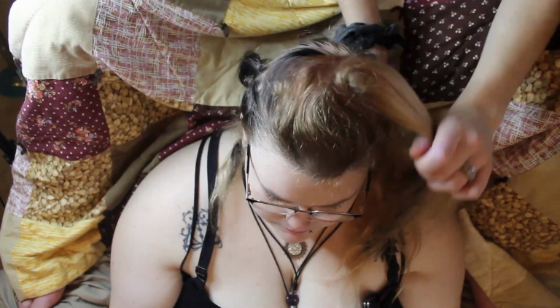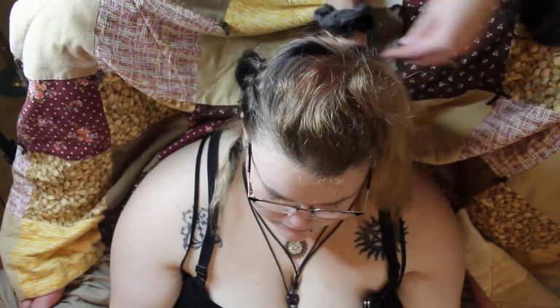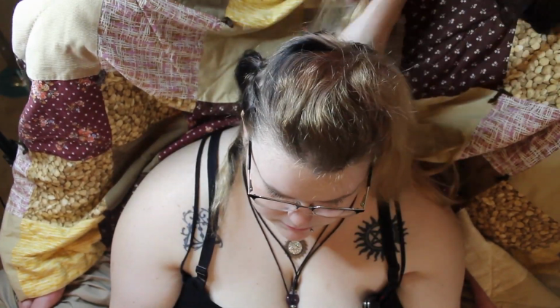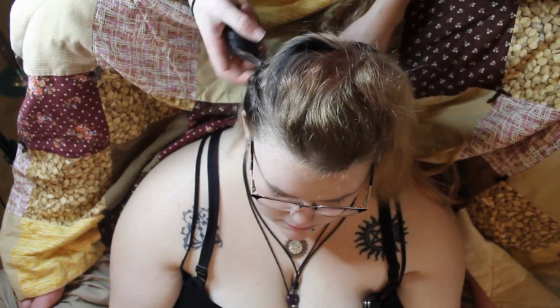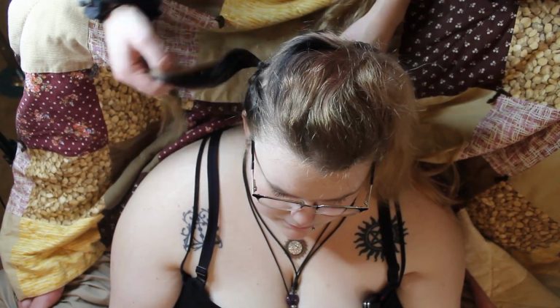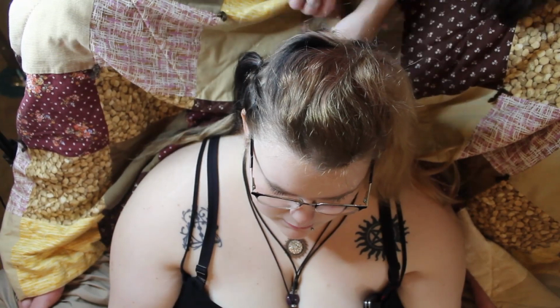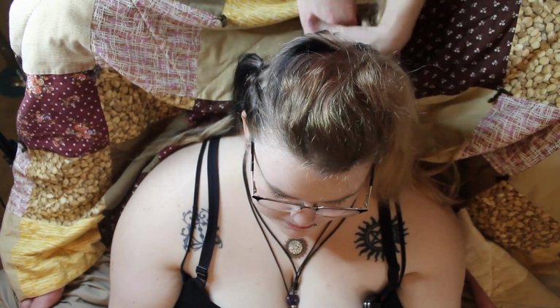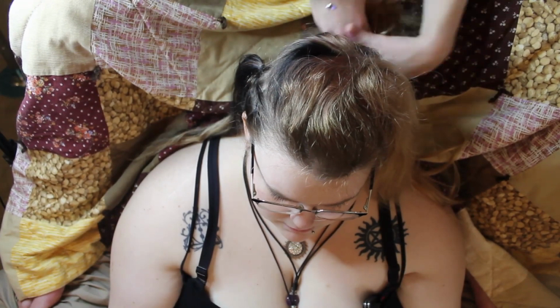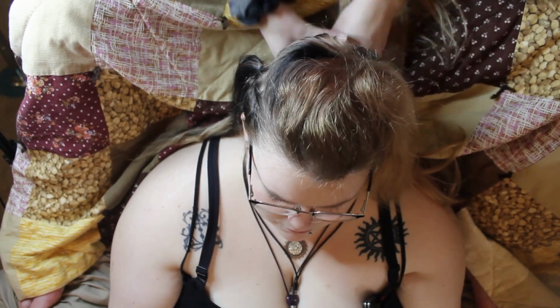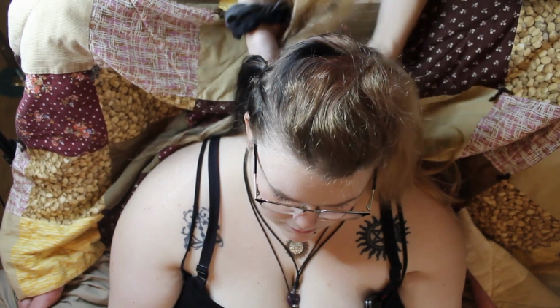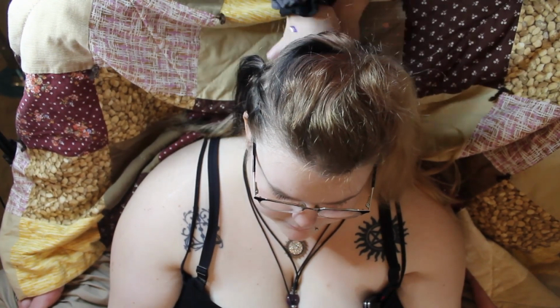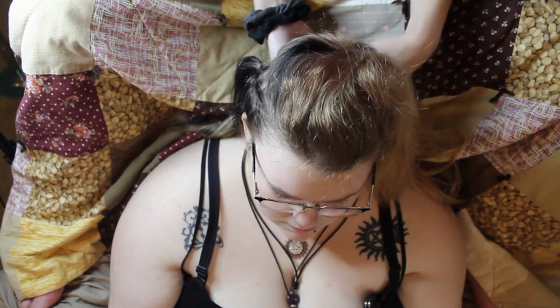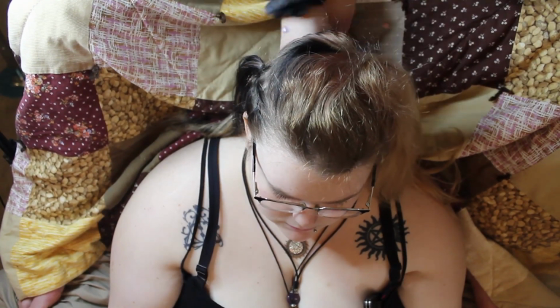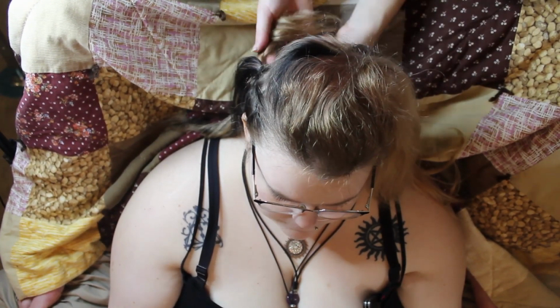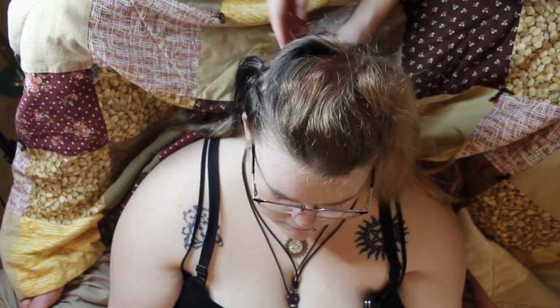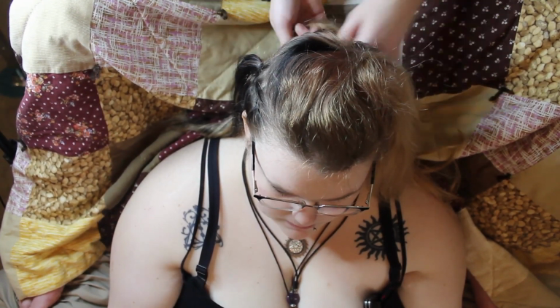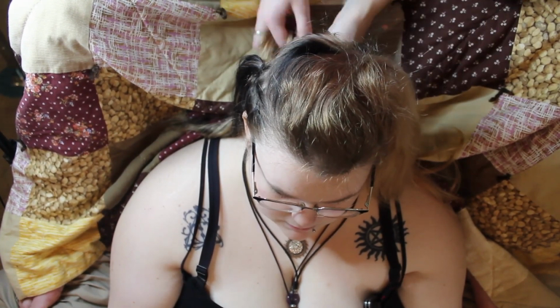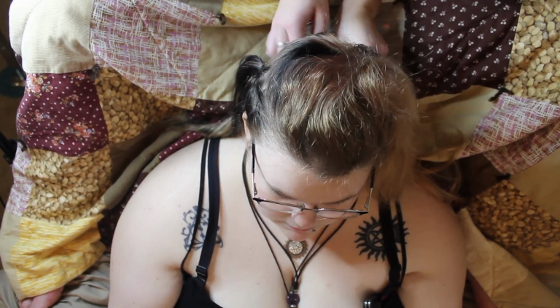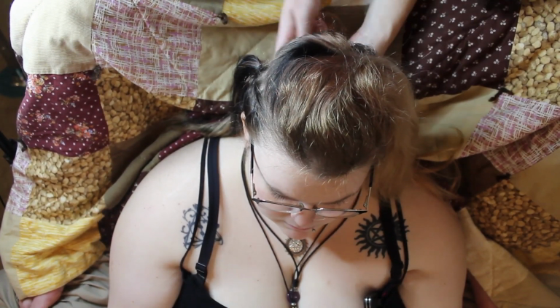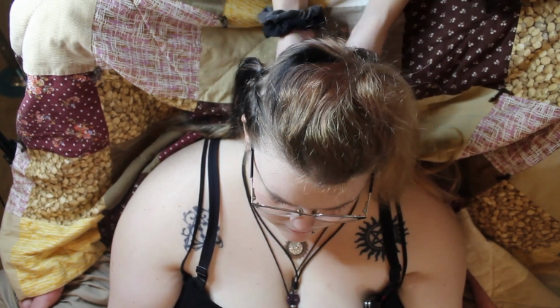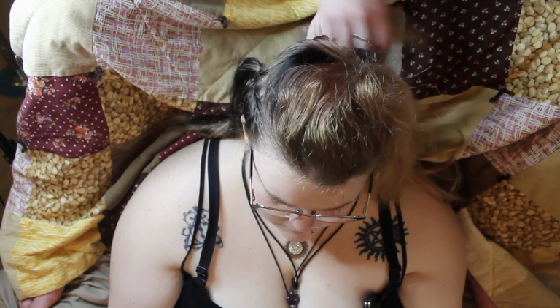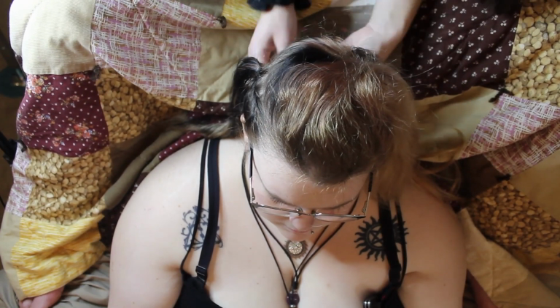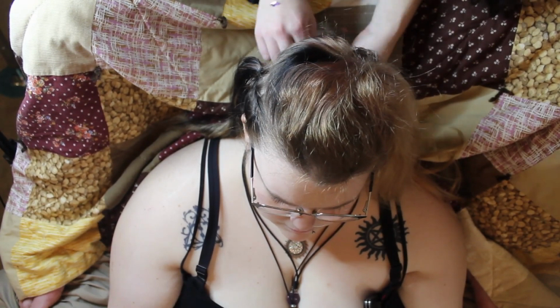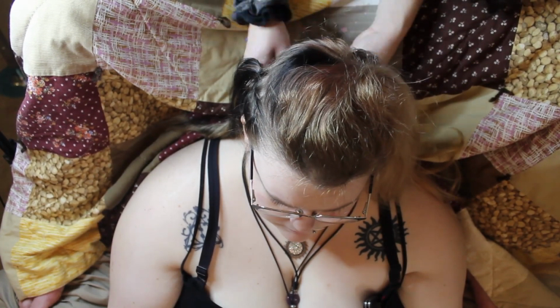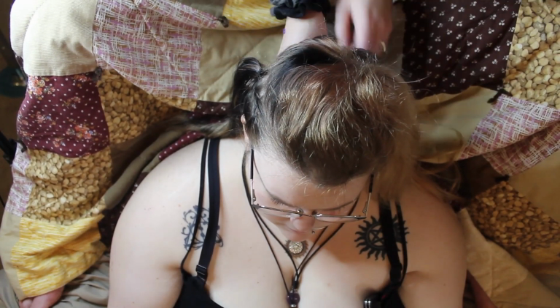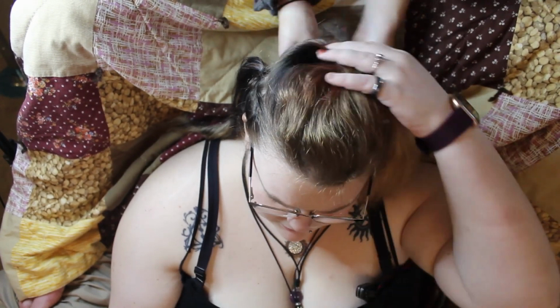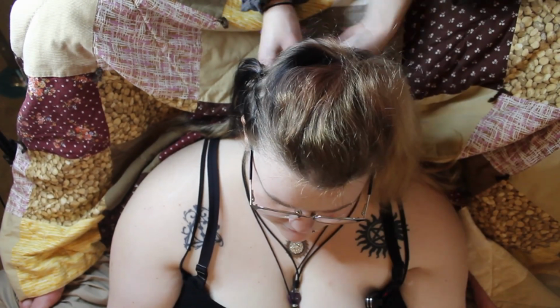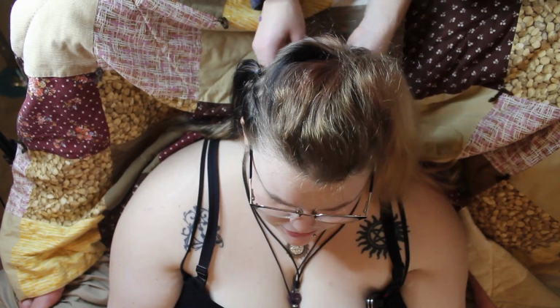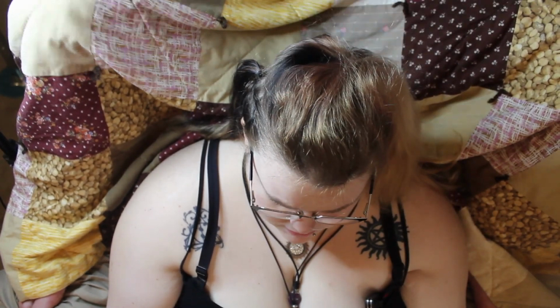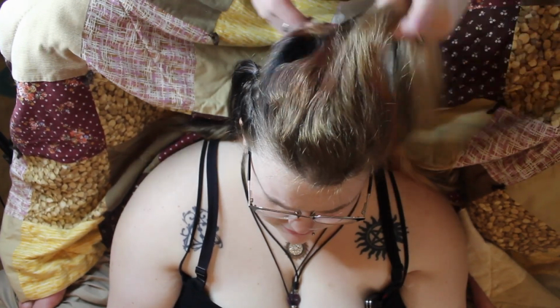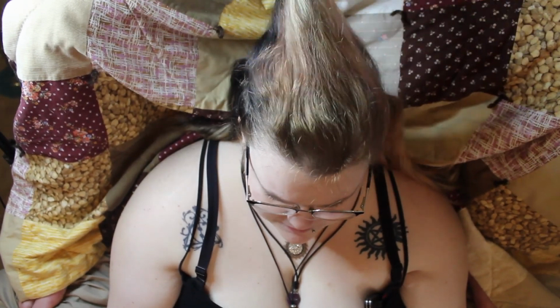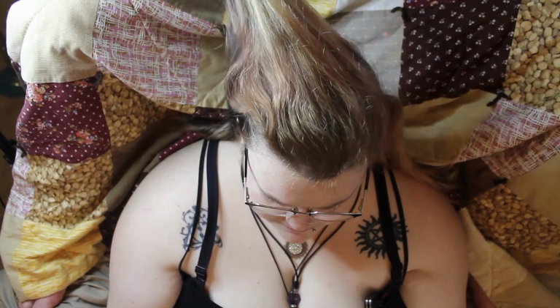Sam wanted some hair to be loose in the back underneath the braid to give it a bit of a waterfall effect, so I made sure to separate the top portion of the braid from the bottom portion of hair that would be left out.